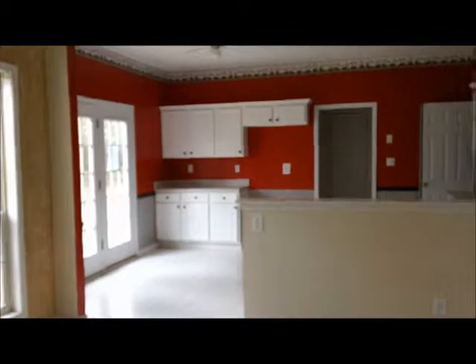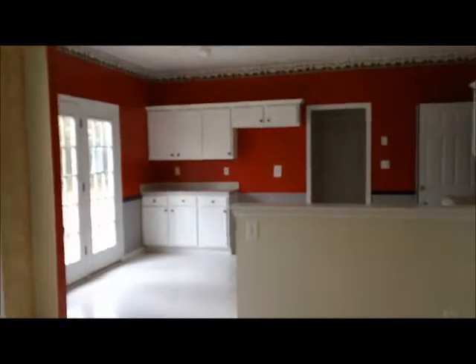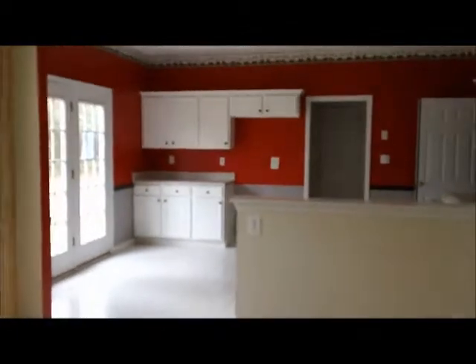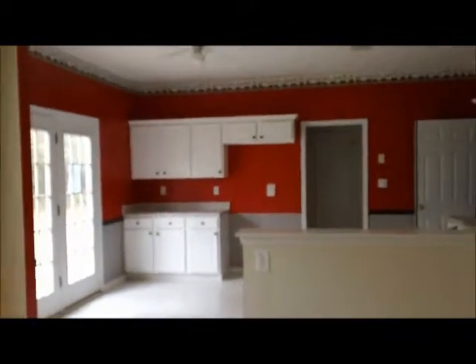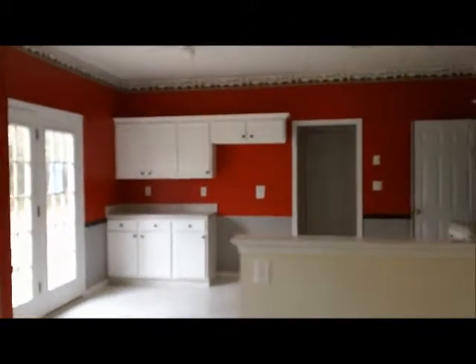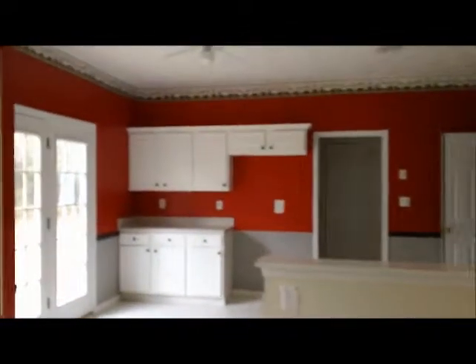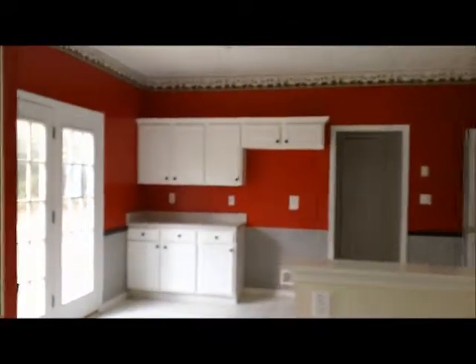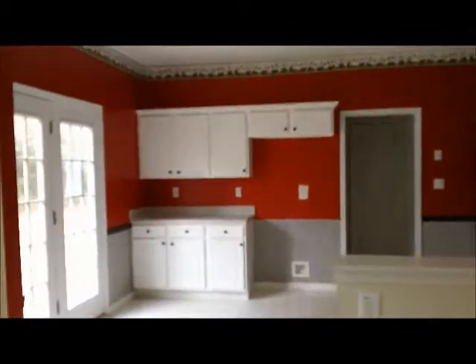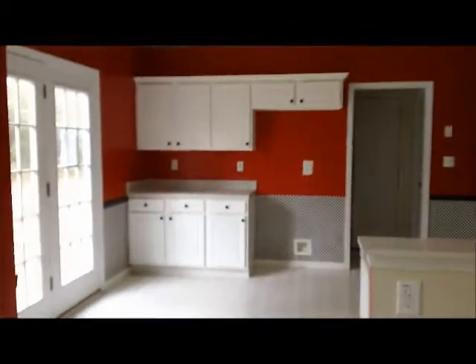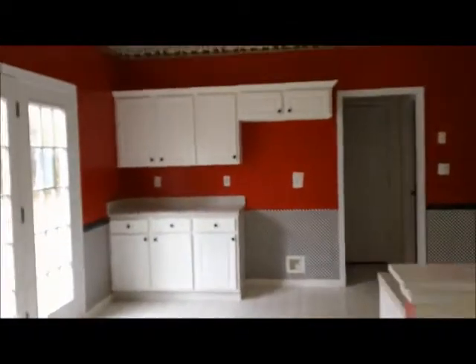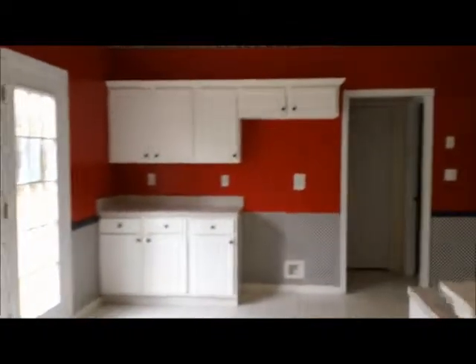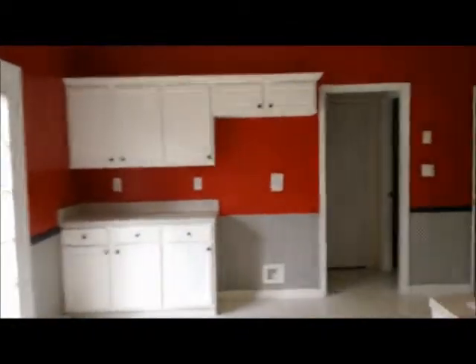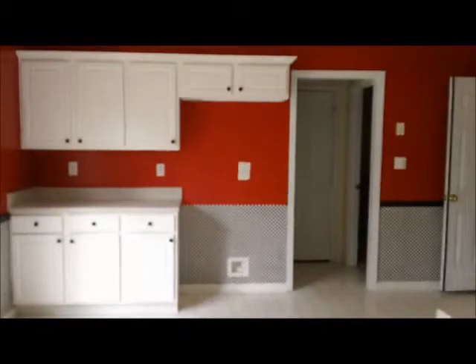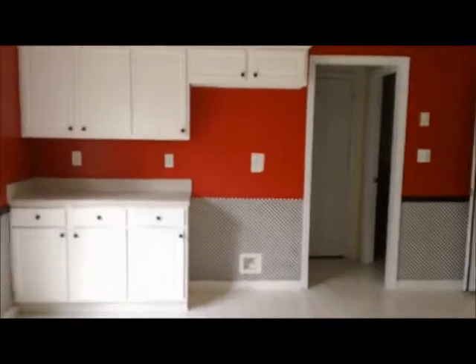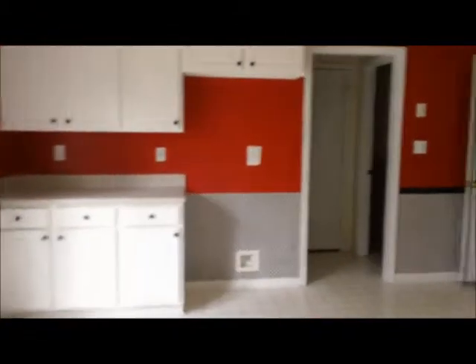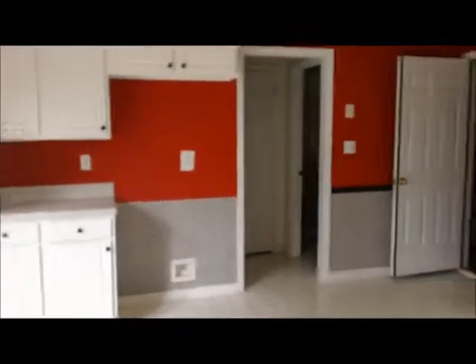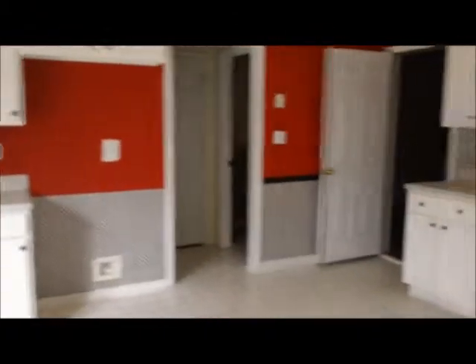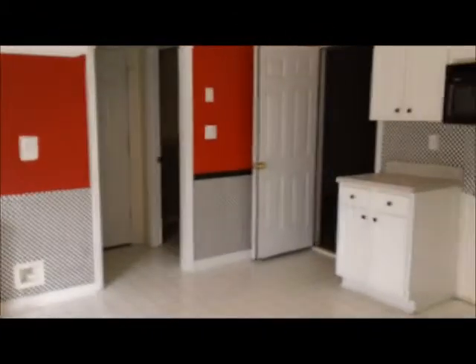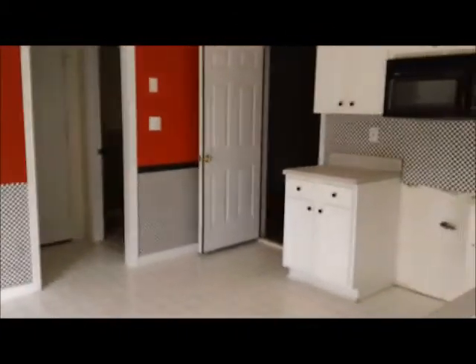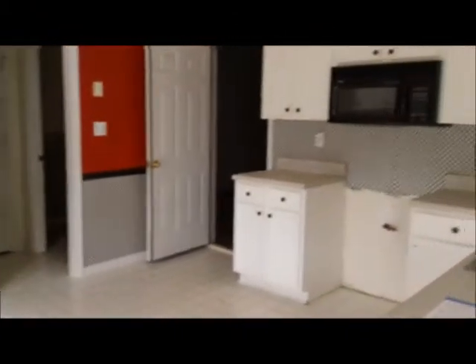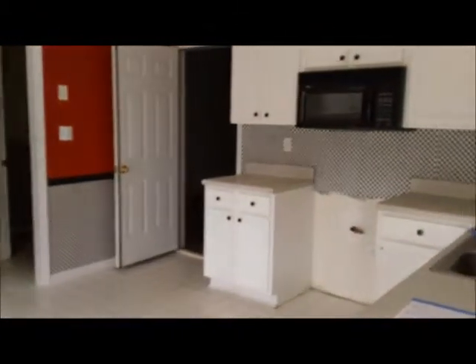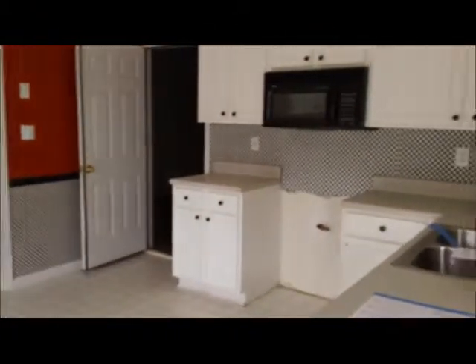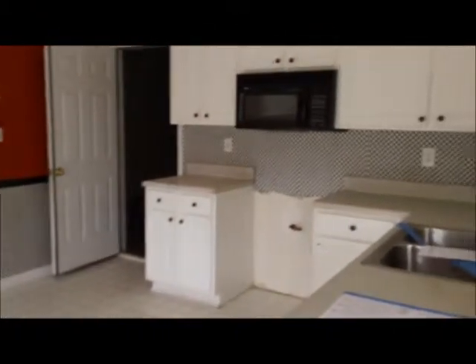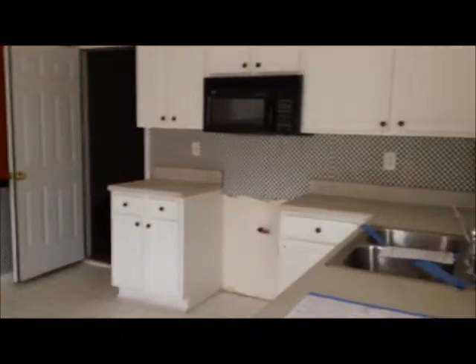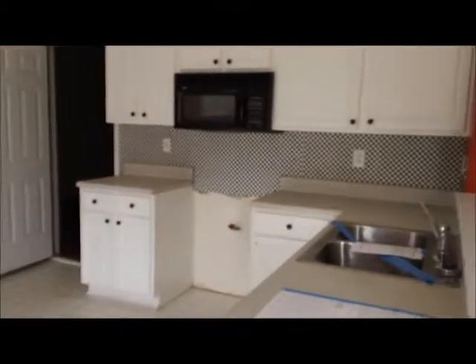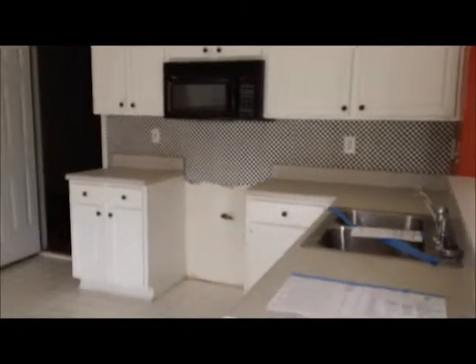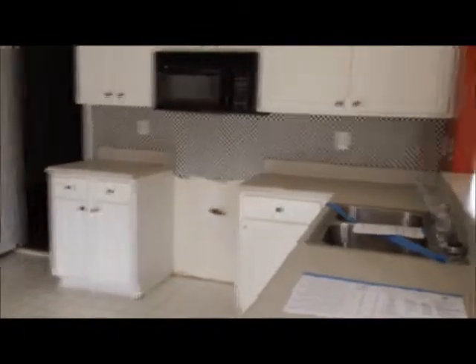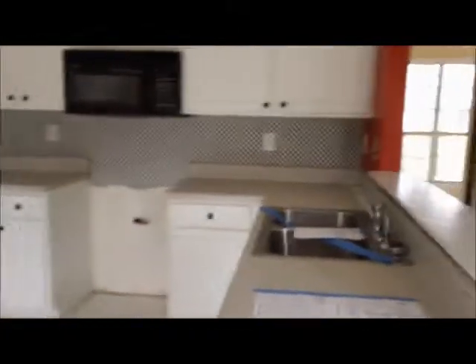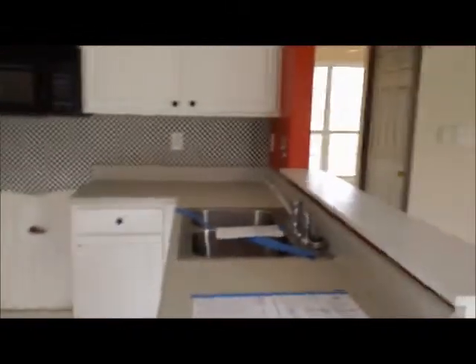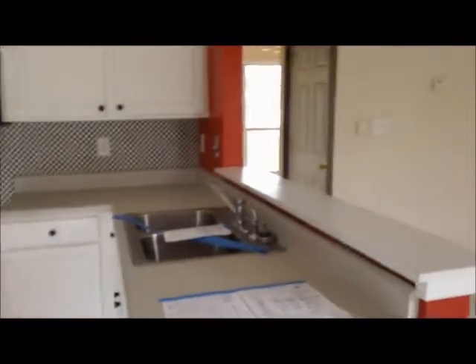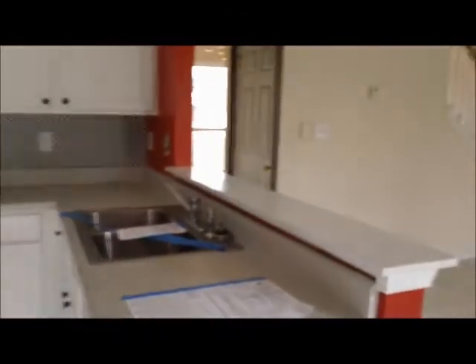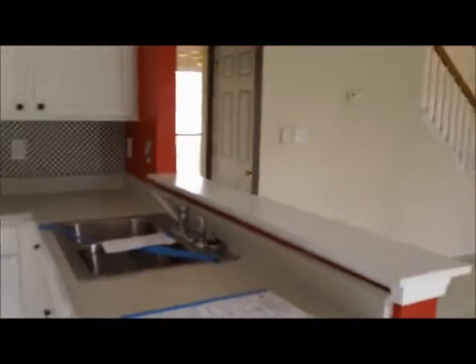Off of the living room is a really good sized kitchen. A lot of countertop space and a lot of cabinet space in here as well. As you can see, it comes all the way around over here and then looks right out into the living room.